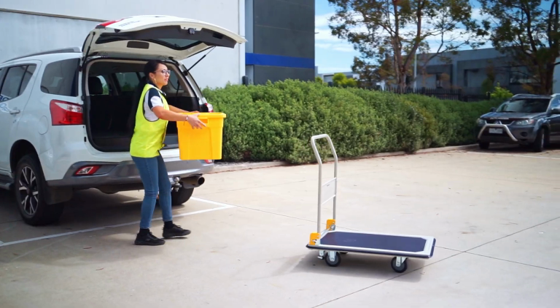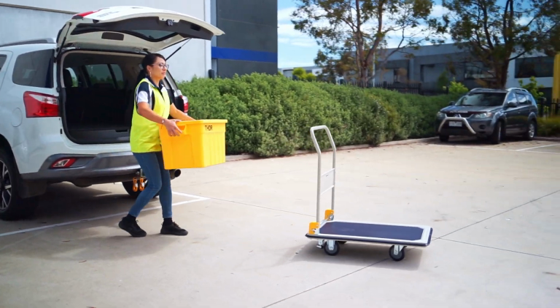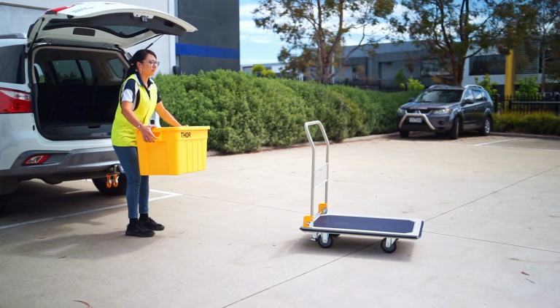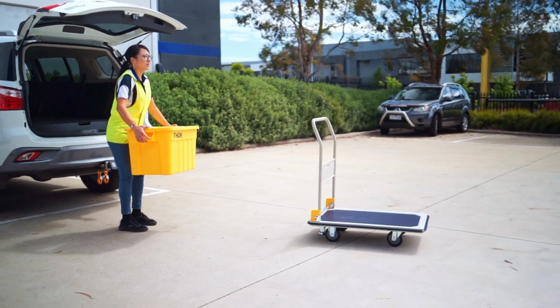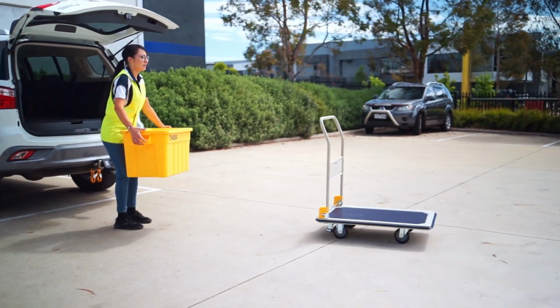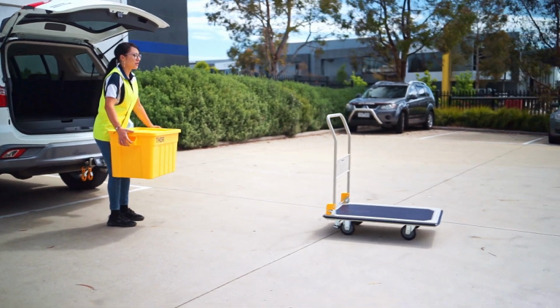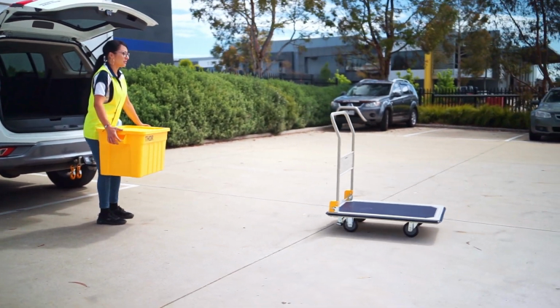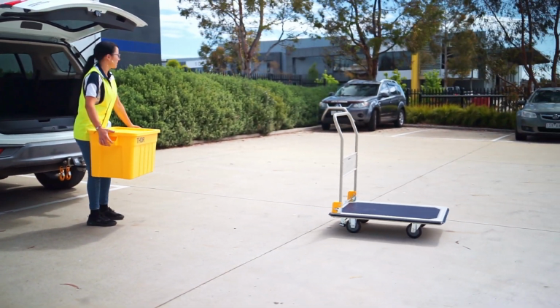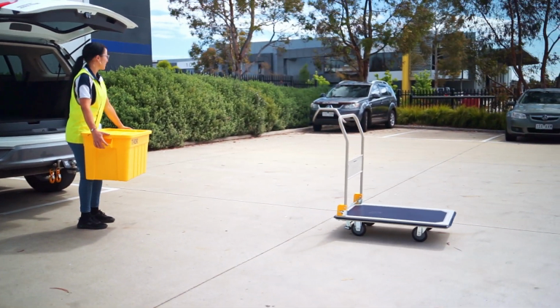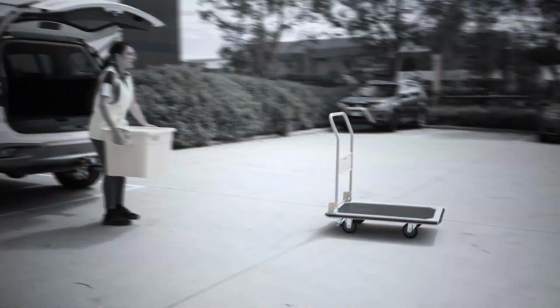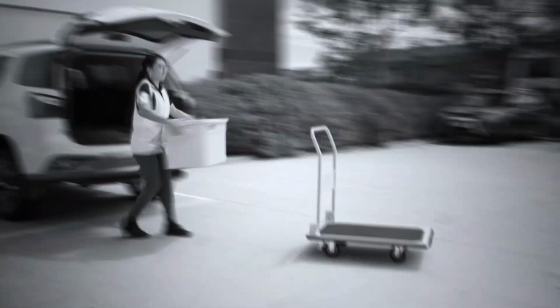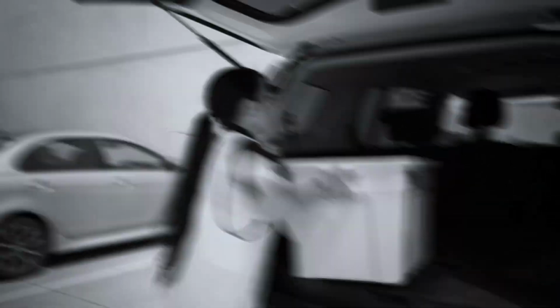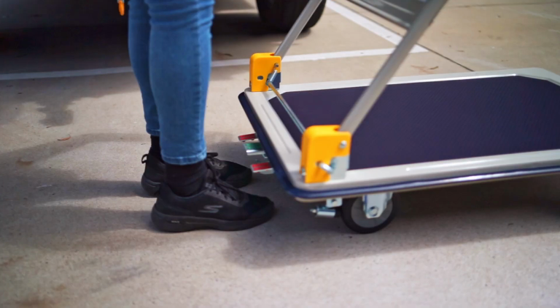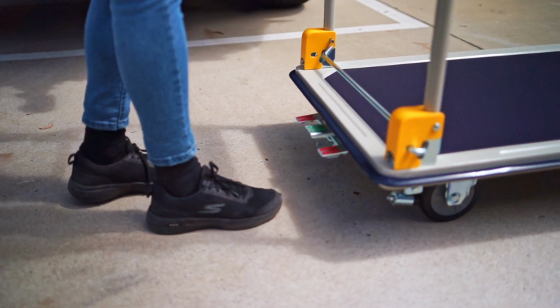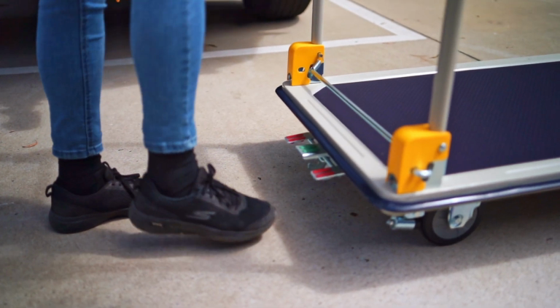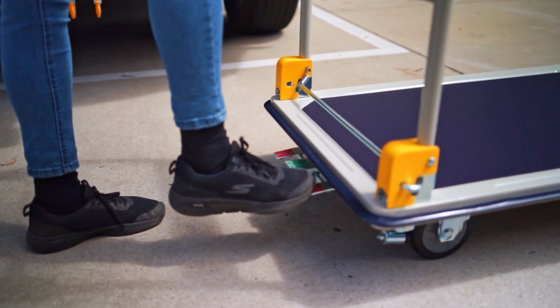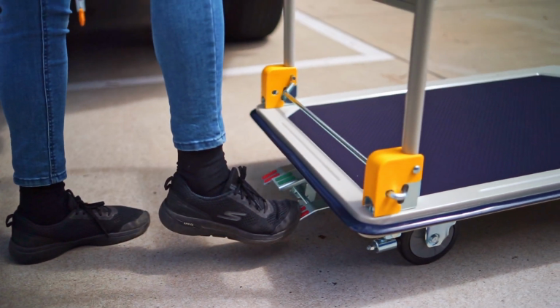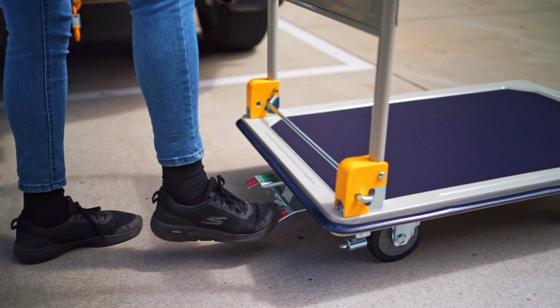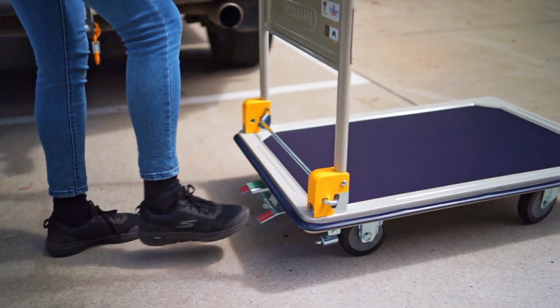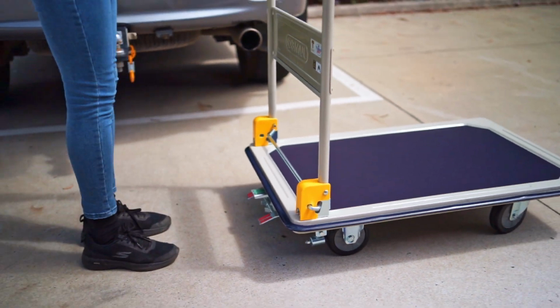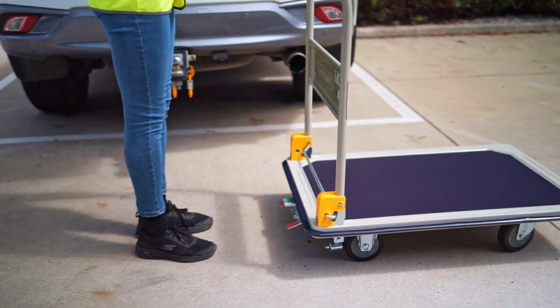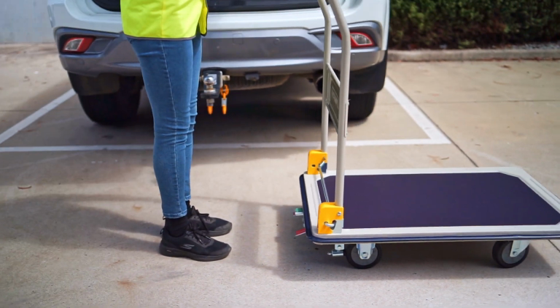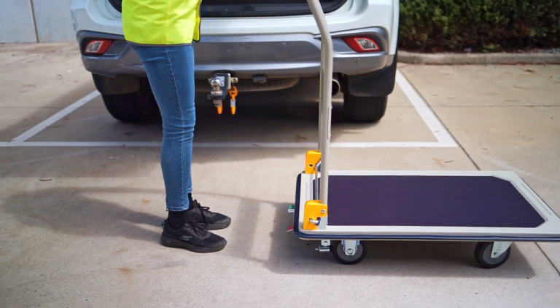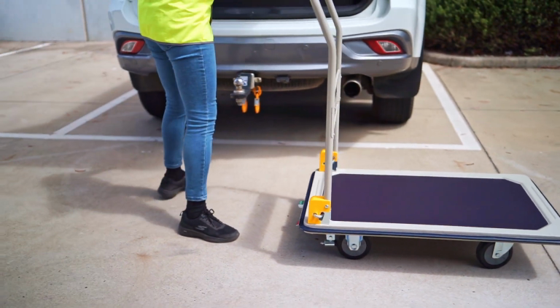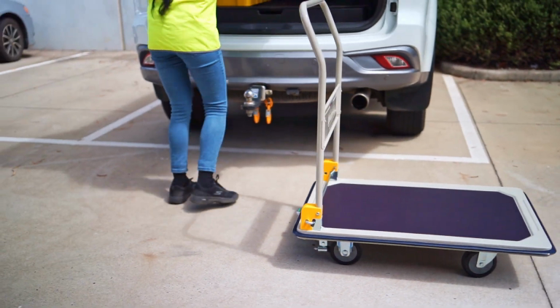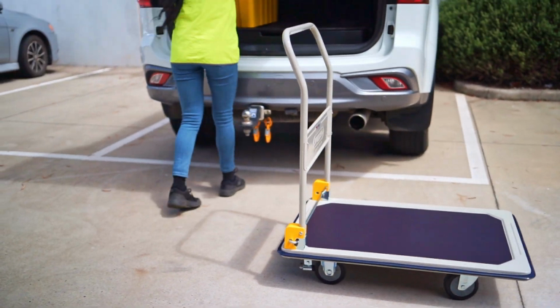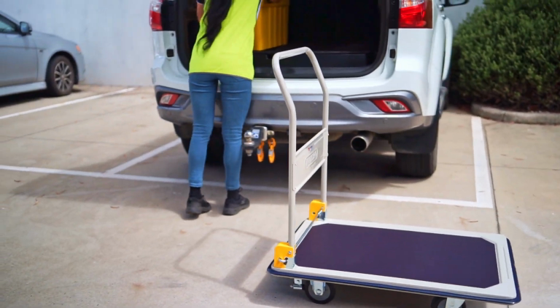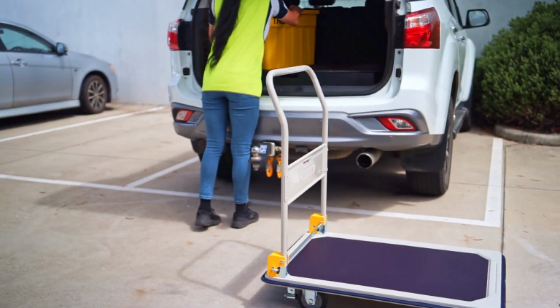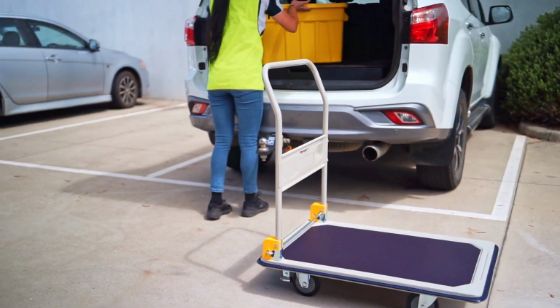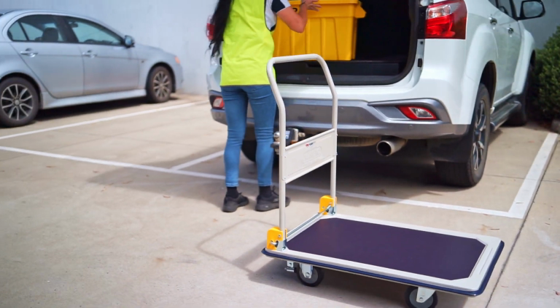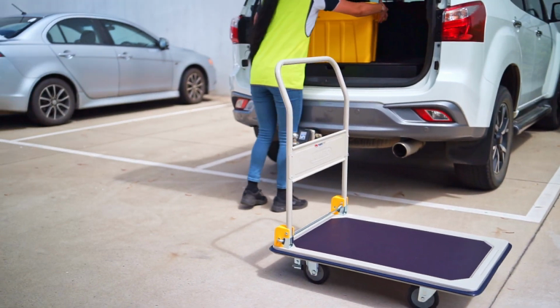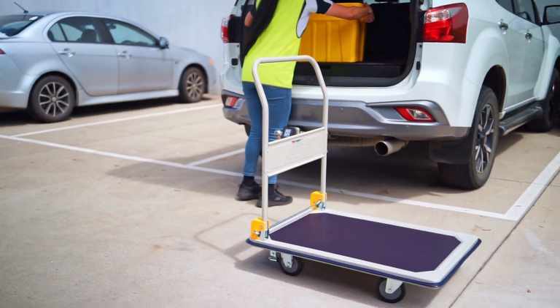For added safety and peace of mind, consider opting for our optional brake kit. Prevent any accidental movement while unloading your goods, ensuring a secure working environment.